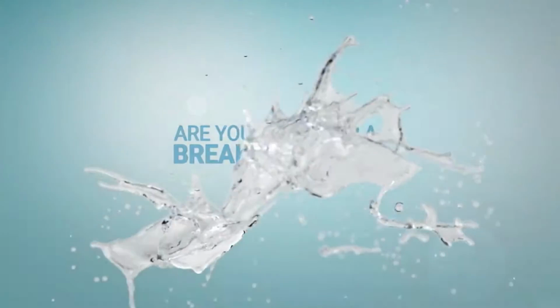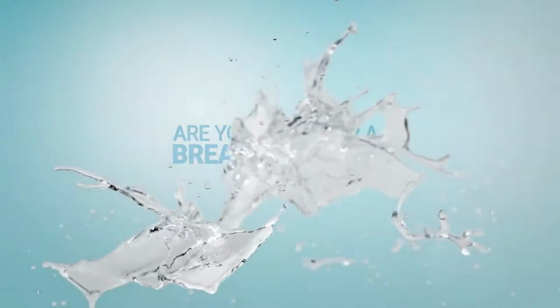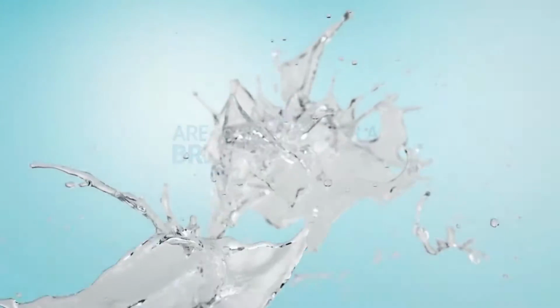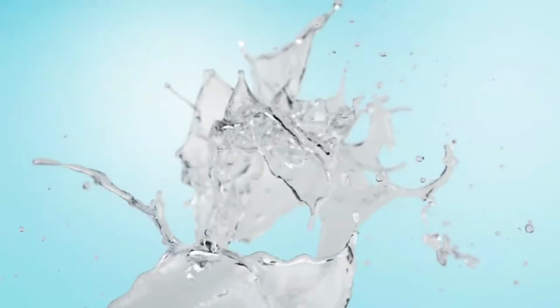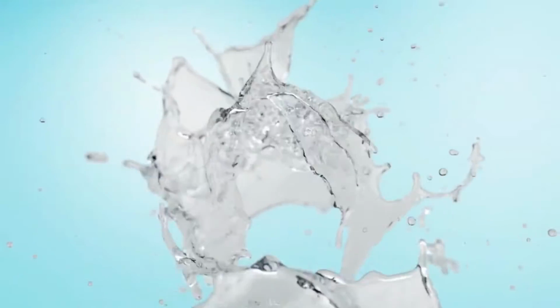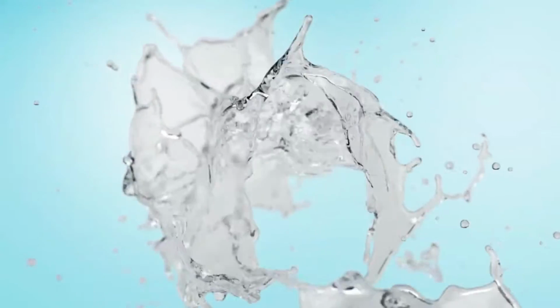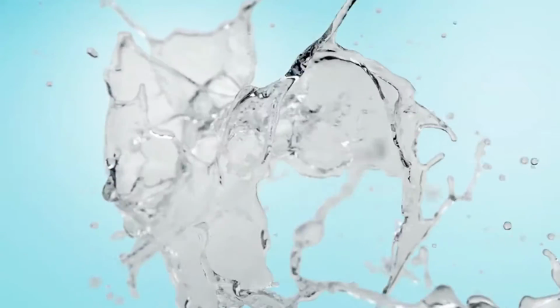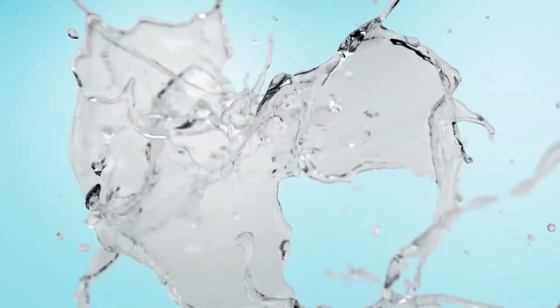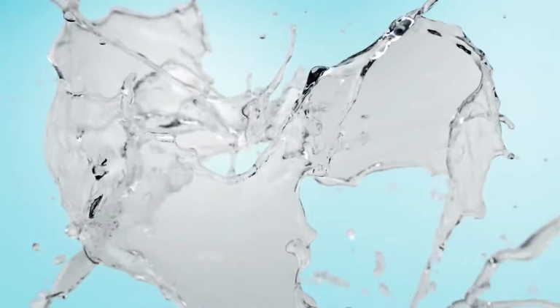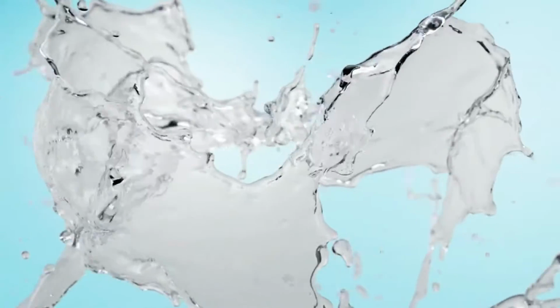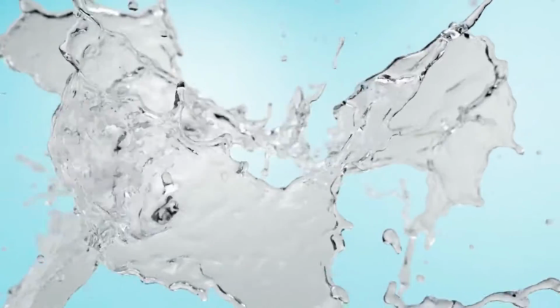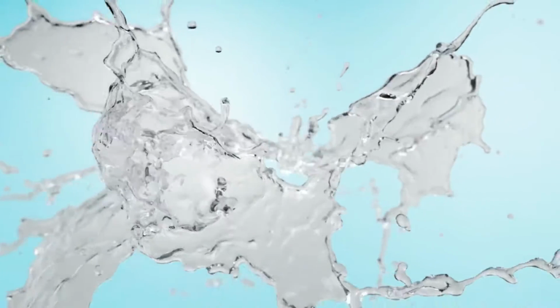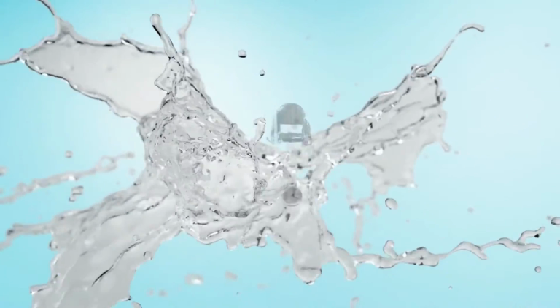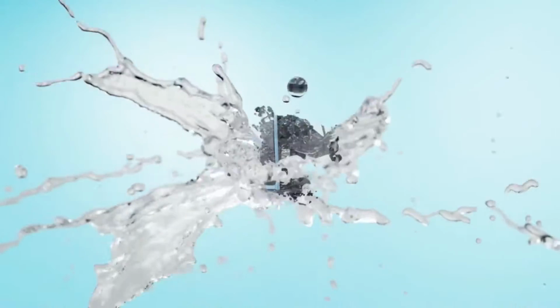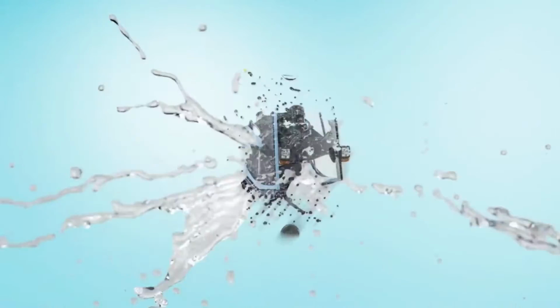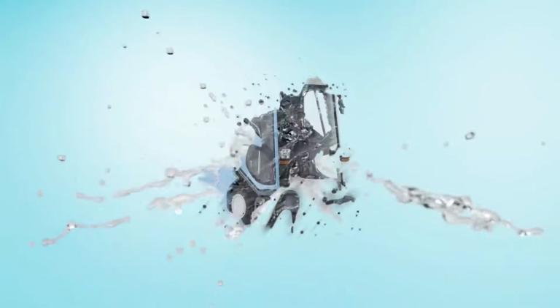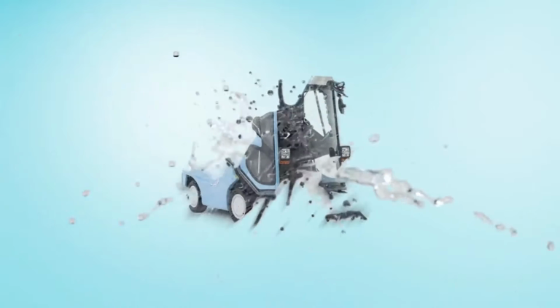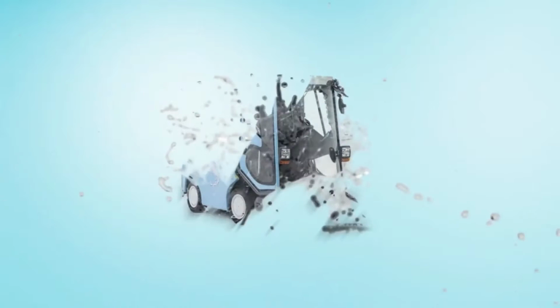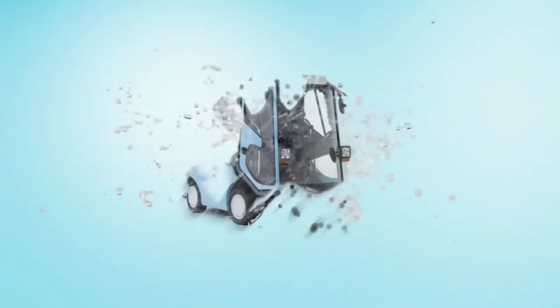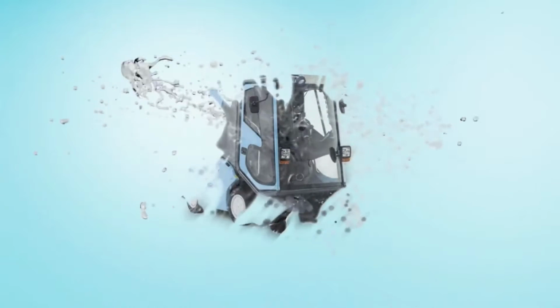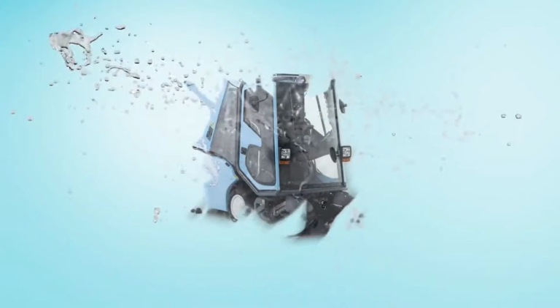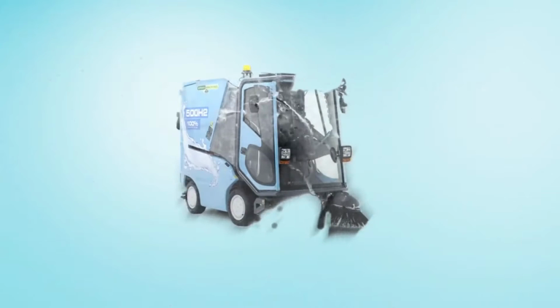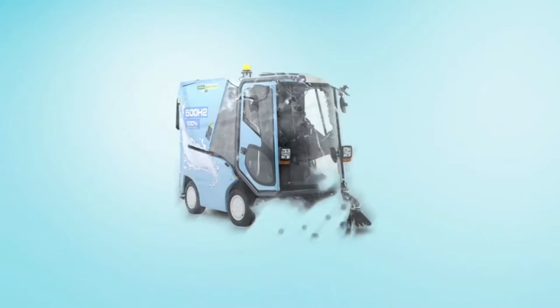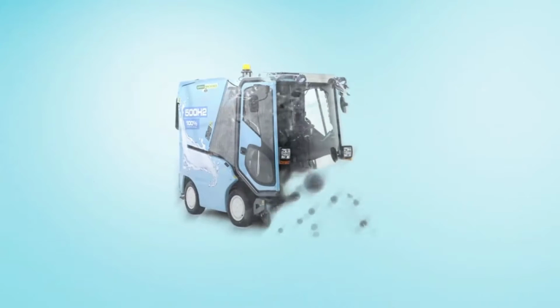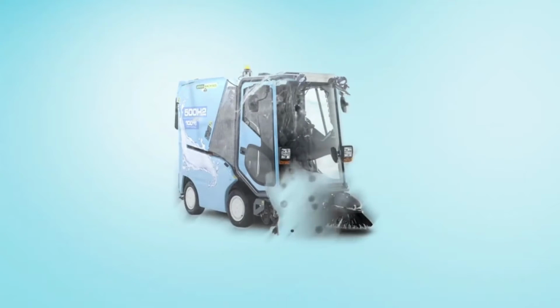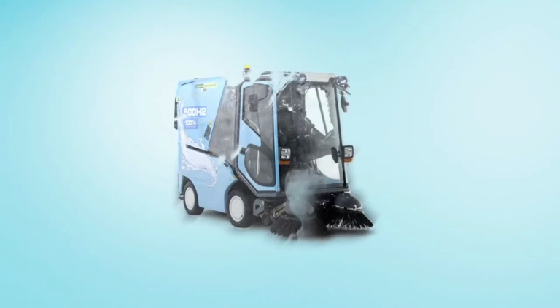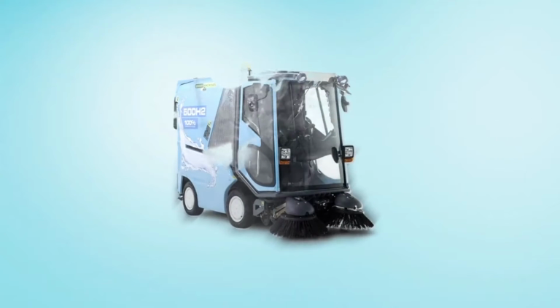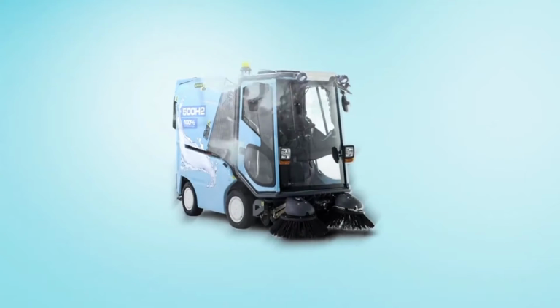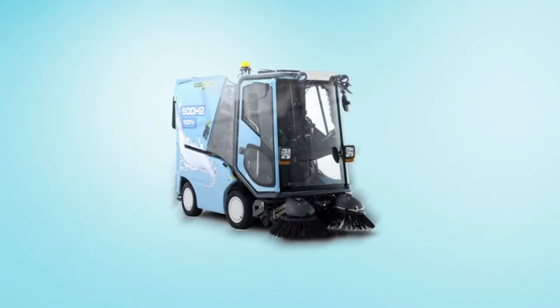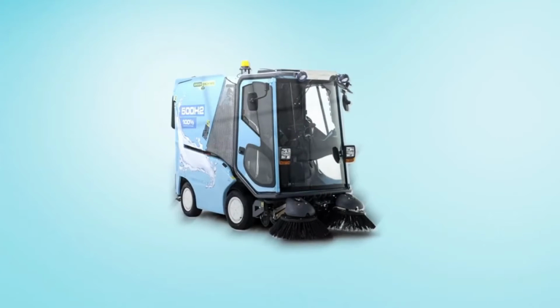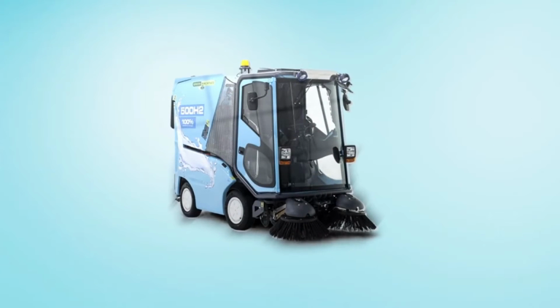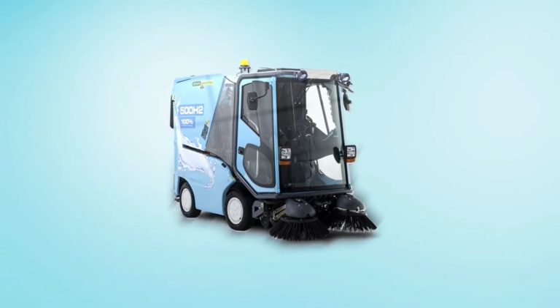Meet the real game-changer: the world's first hydrogen fuel cell sweeper — our very own 500H2.